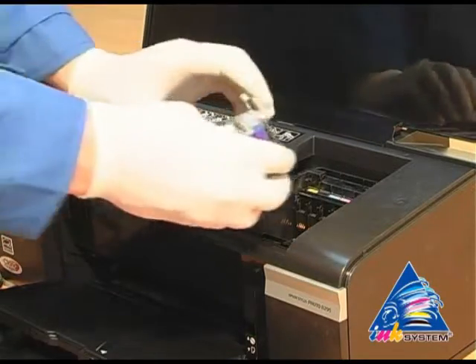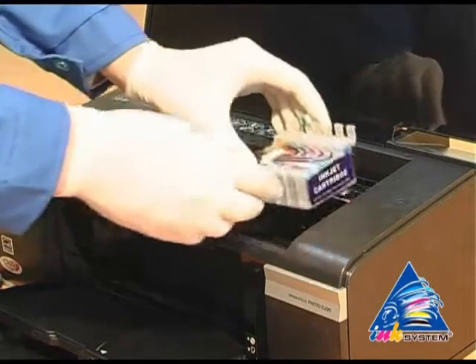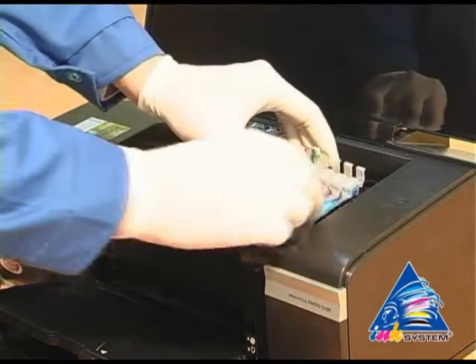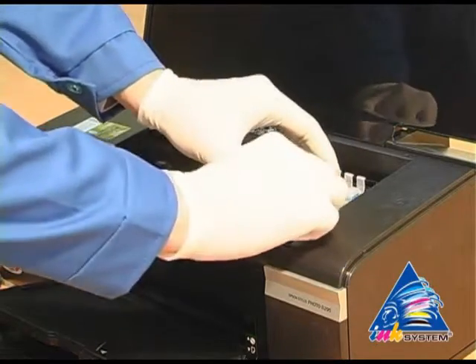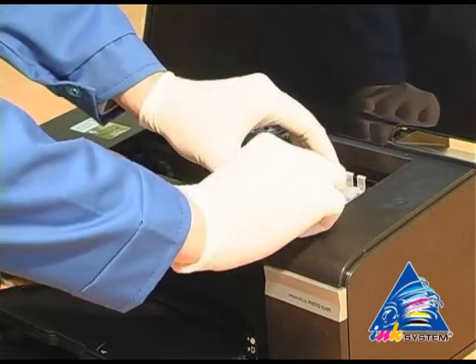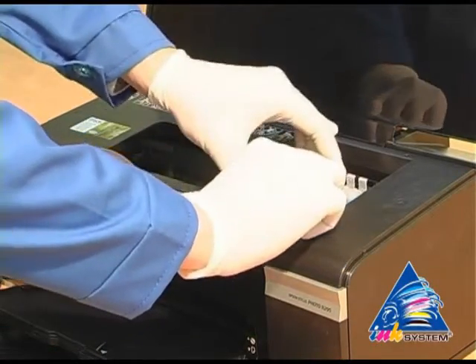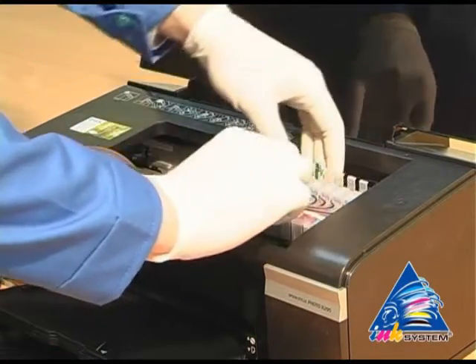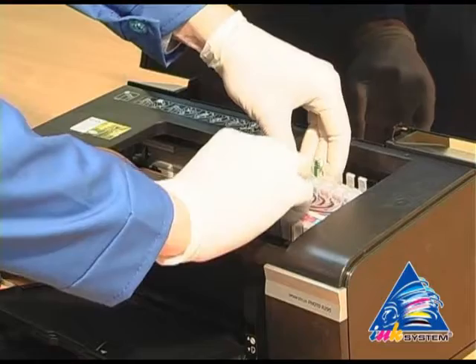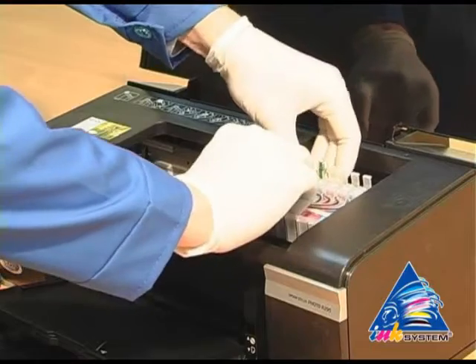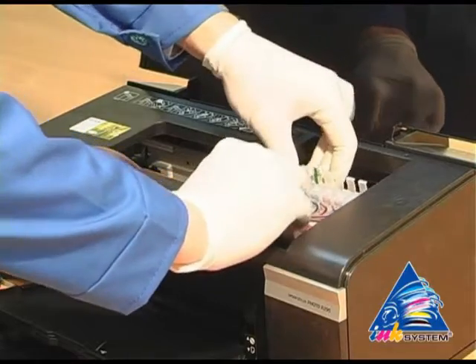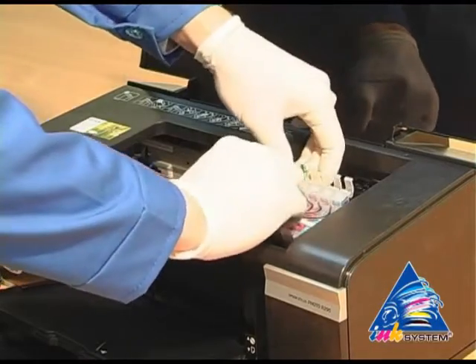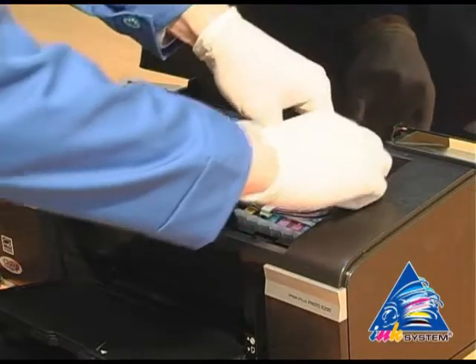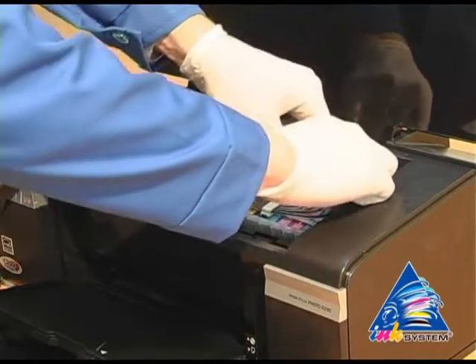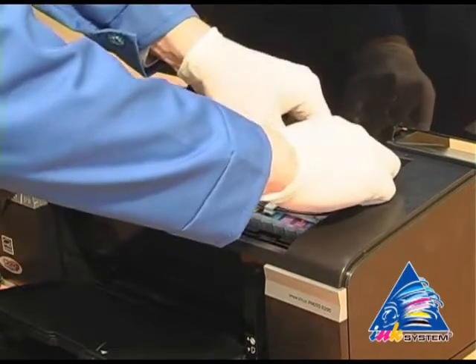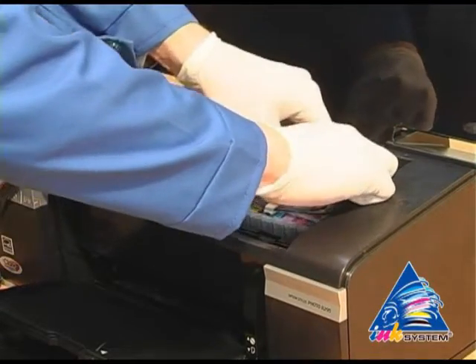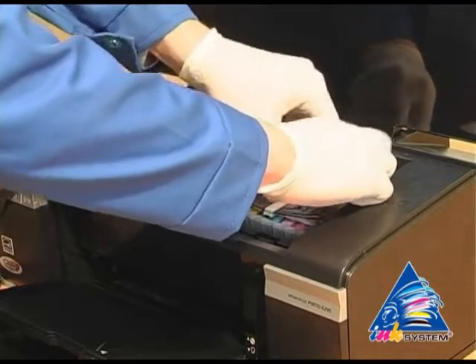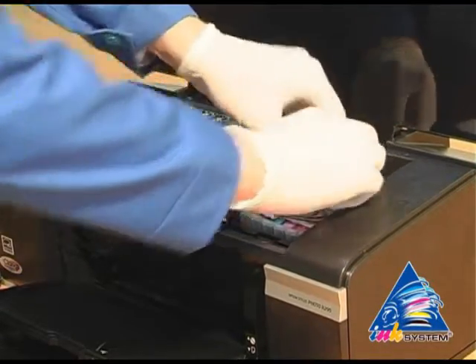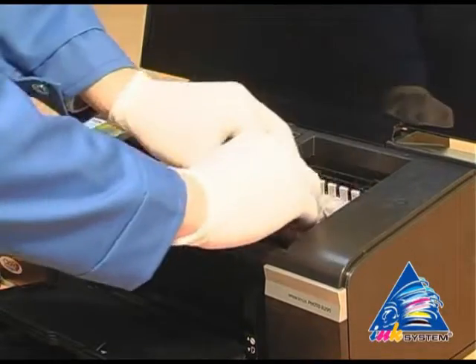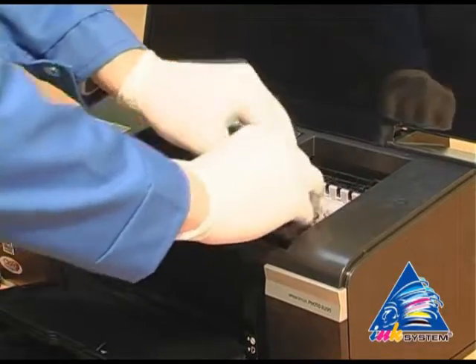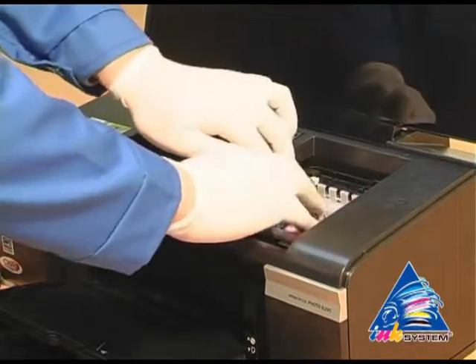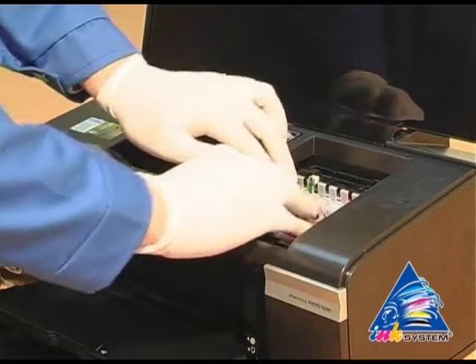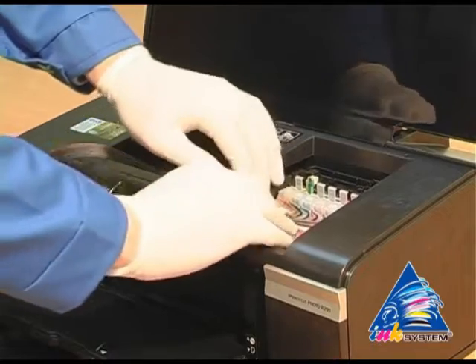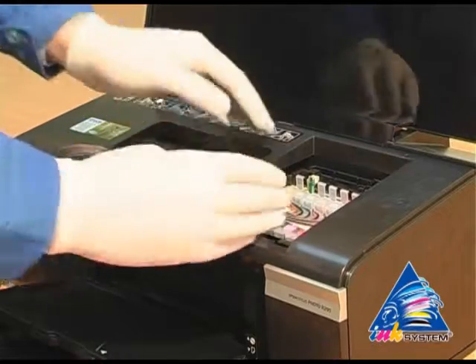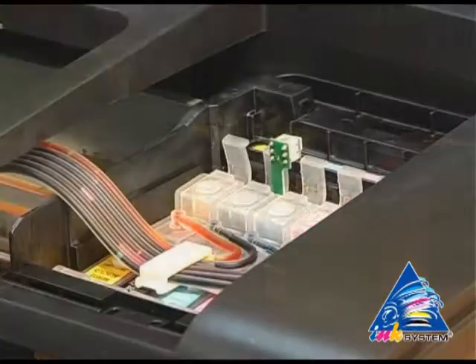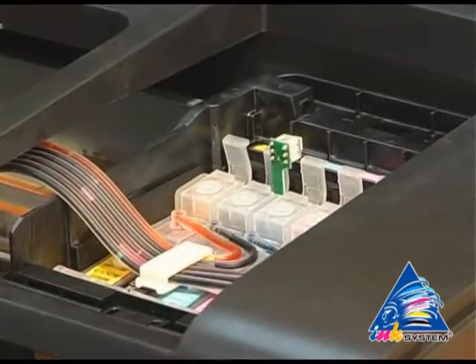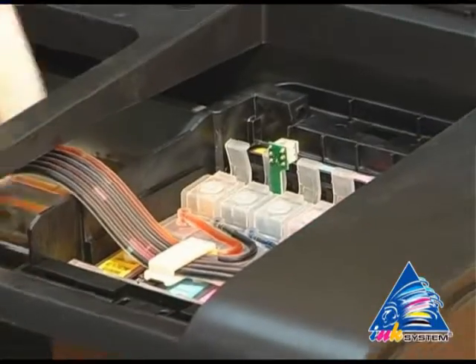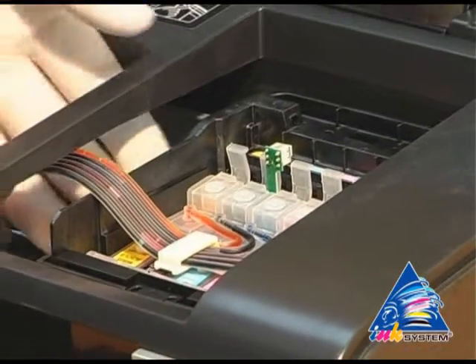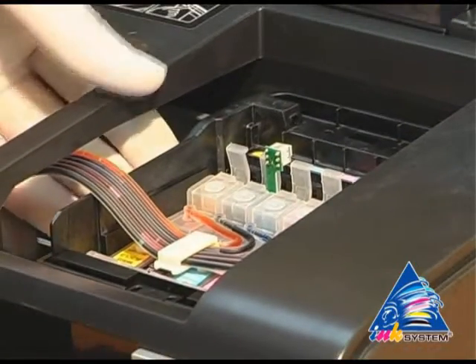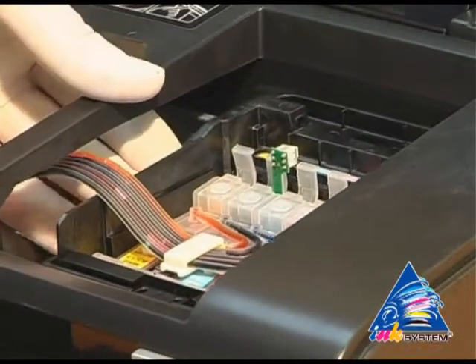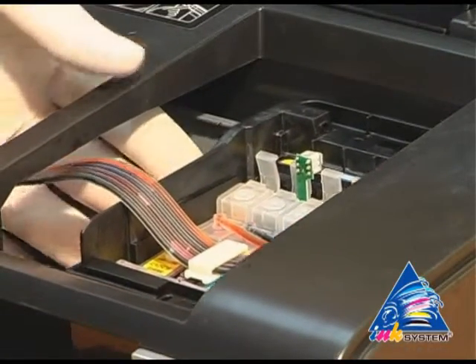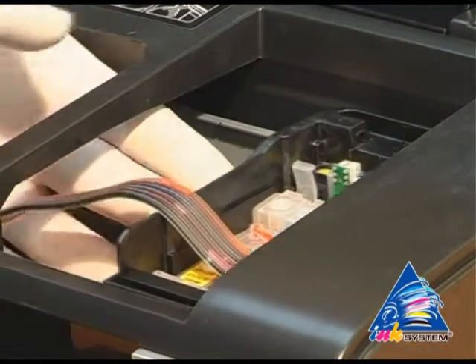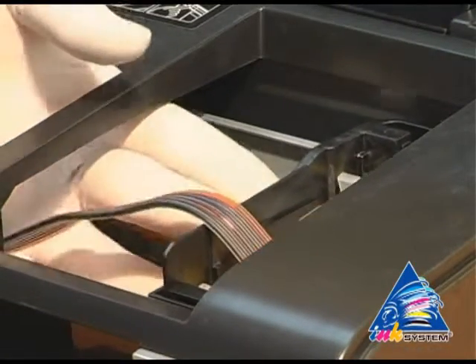Move the carriage to the extreme right position. Install the SIS cartridges into the carriage. Move the cartridges until you hear the click. Then move the carriage back to the extreme left position.